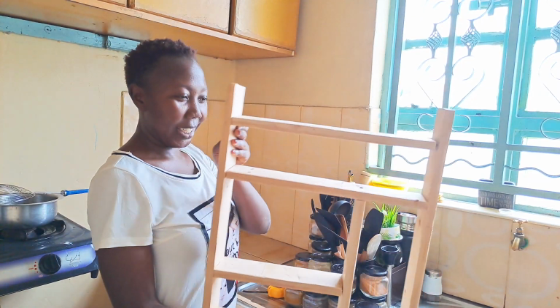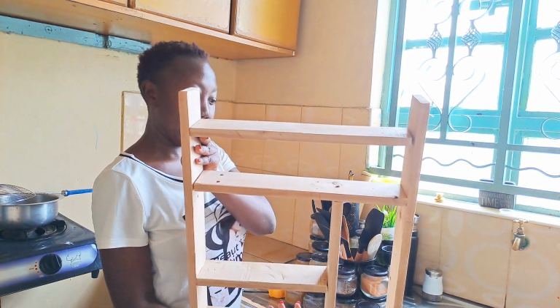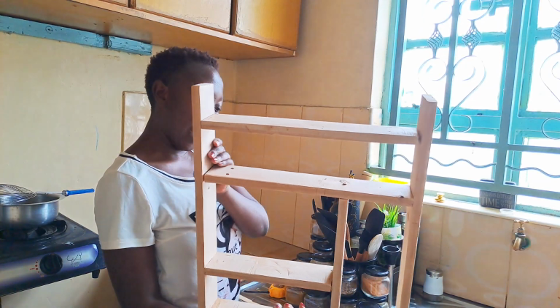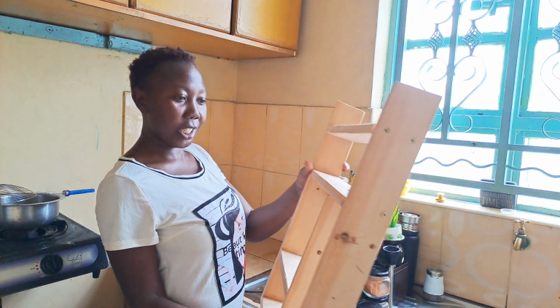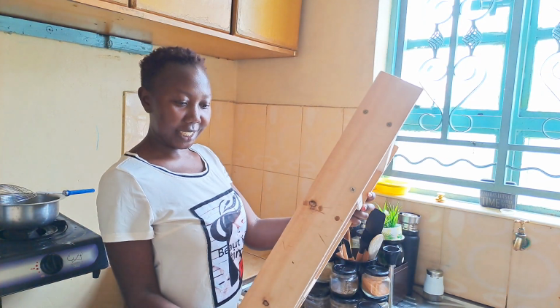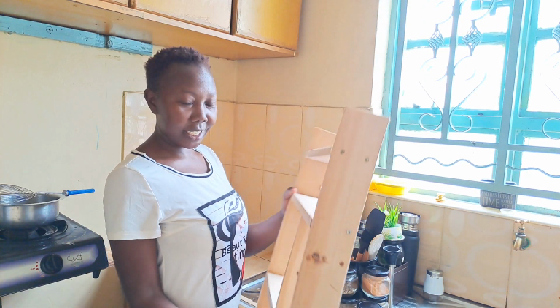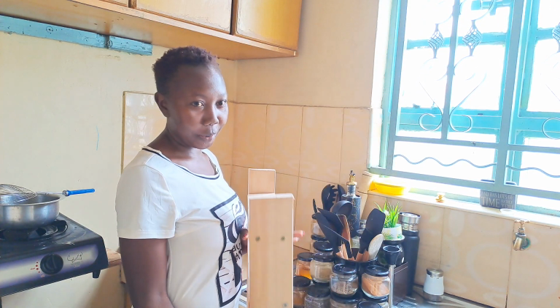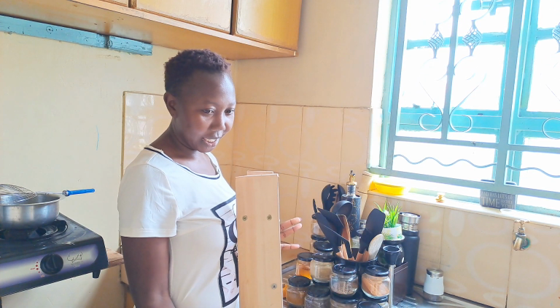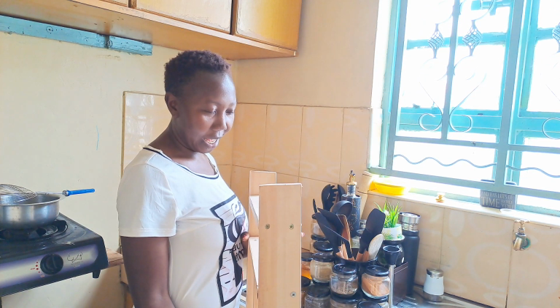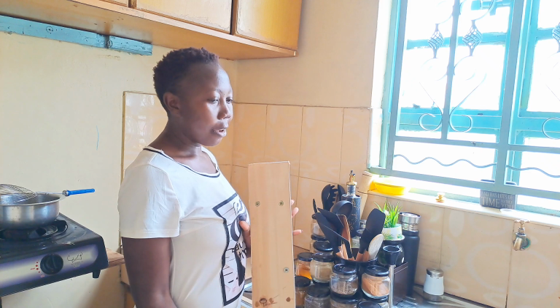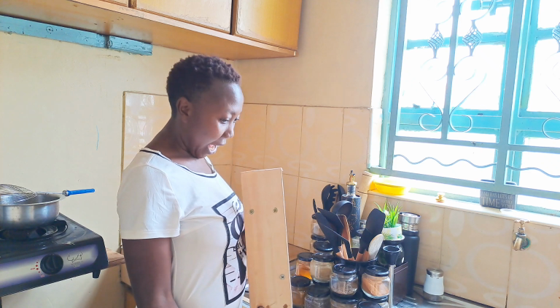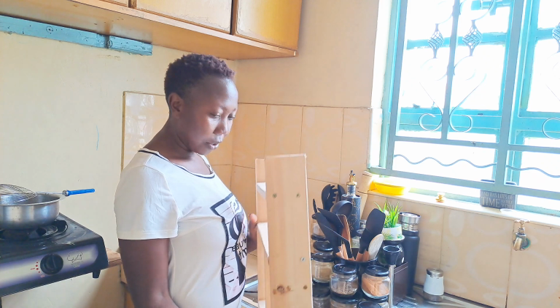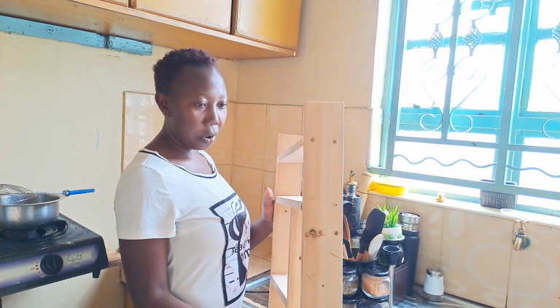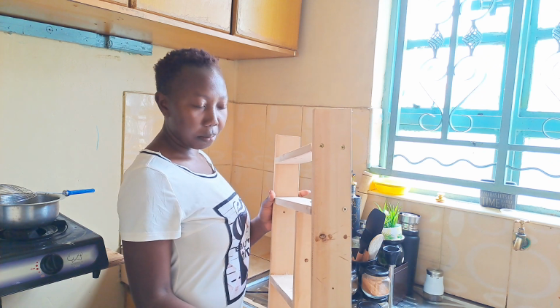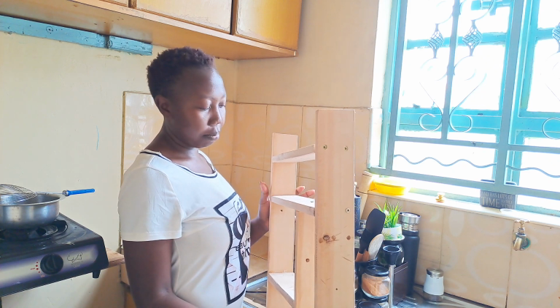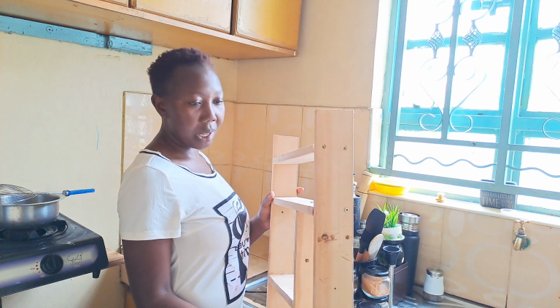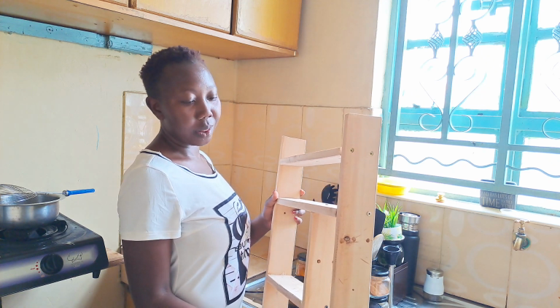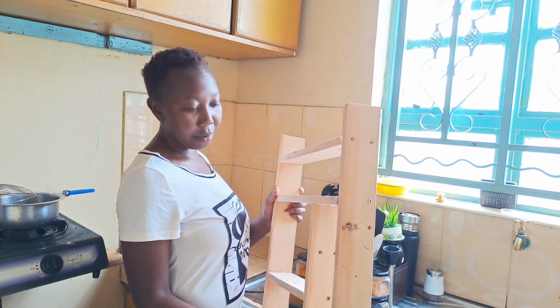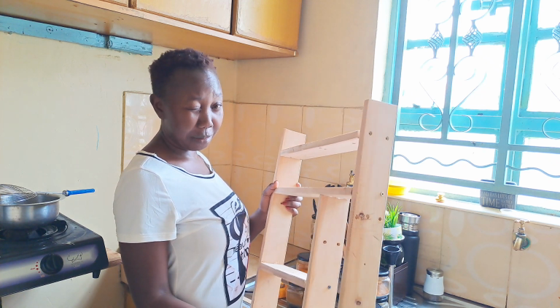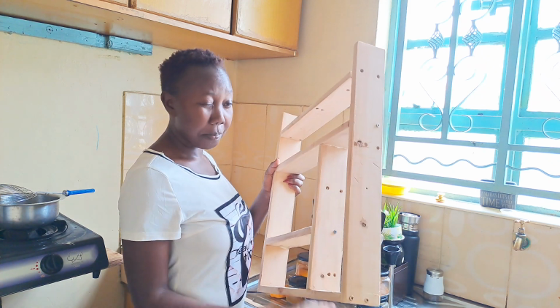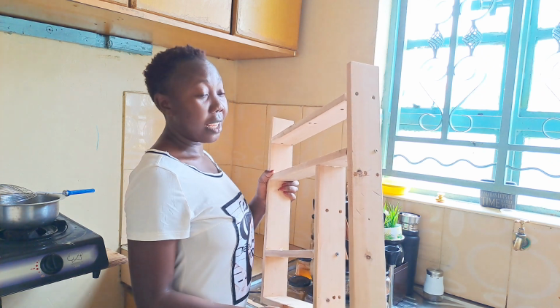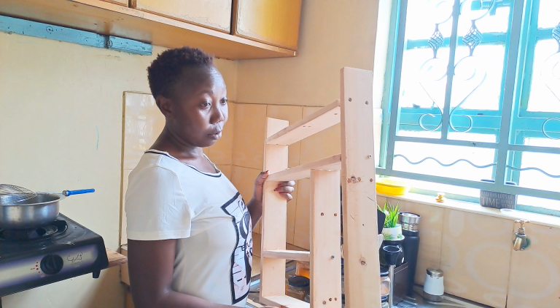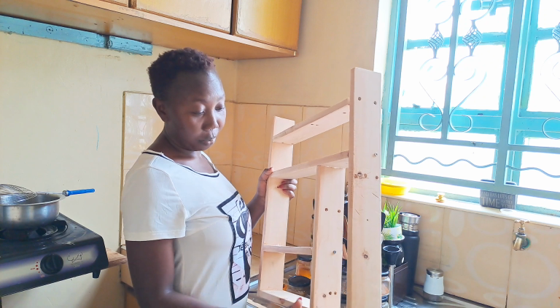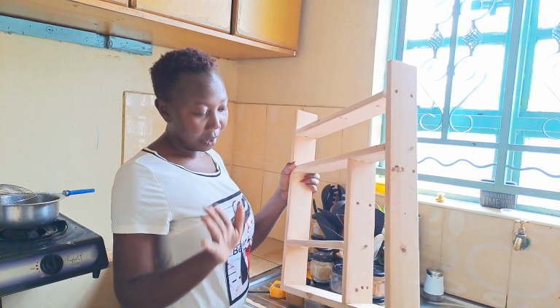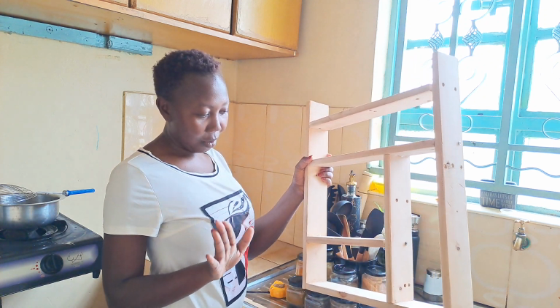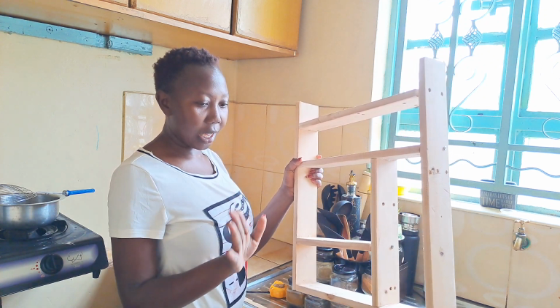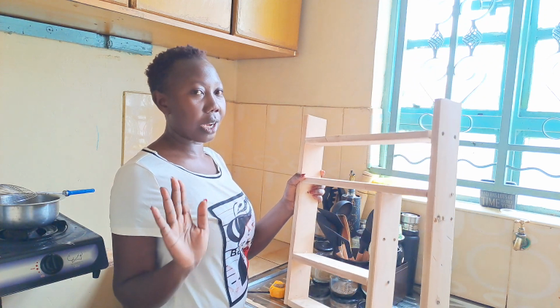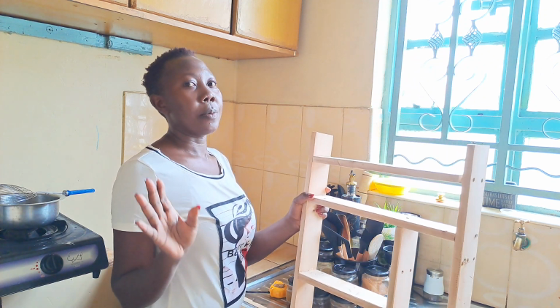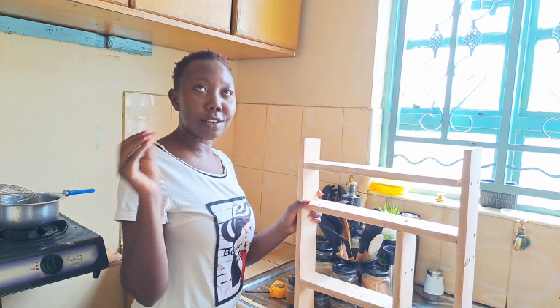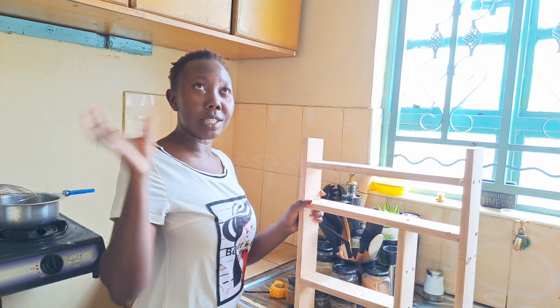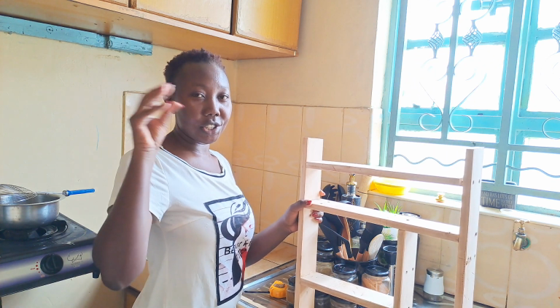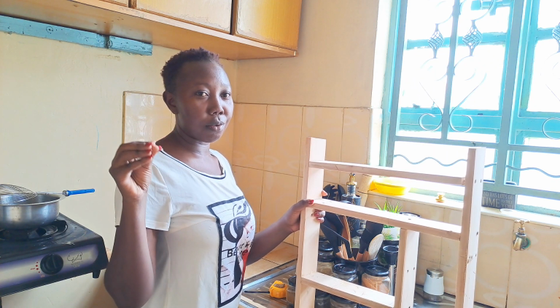We've not yet decided on the paint color for now, so probably I will go with black. But in the meantime, let's first solve the problem, then we'll think about the colors when we start doing this kitchen makeover.